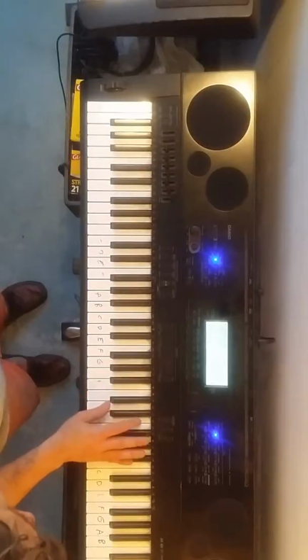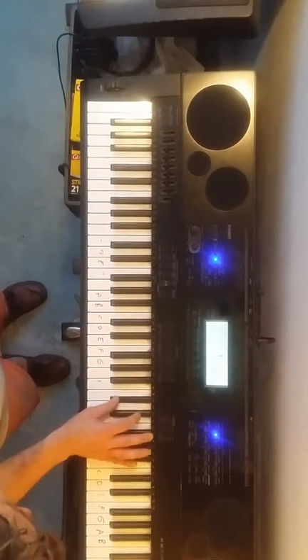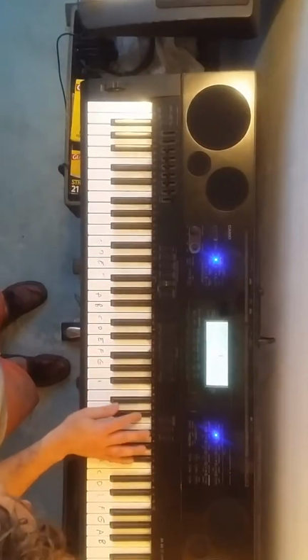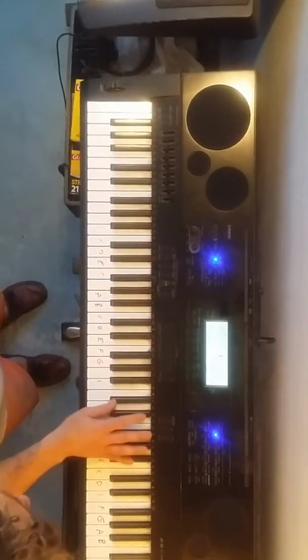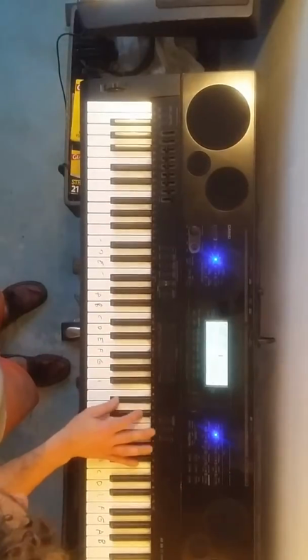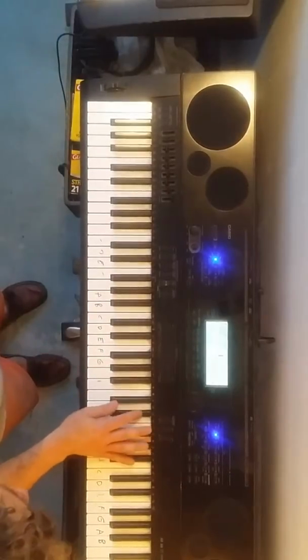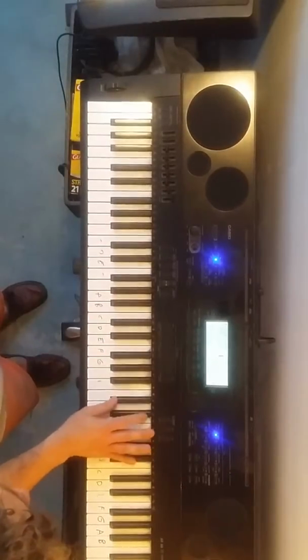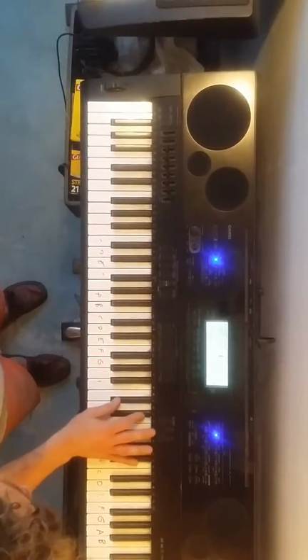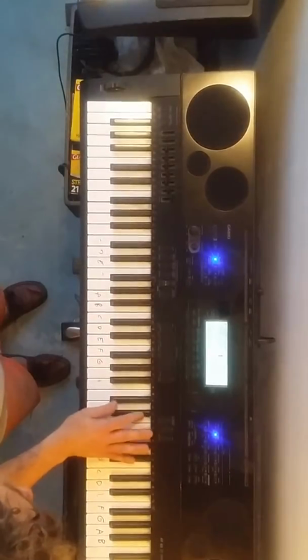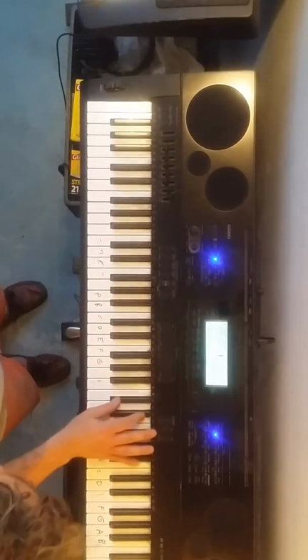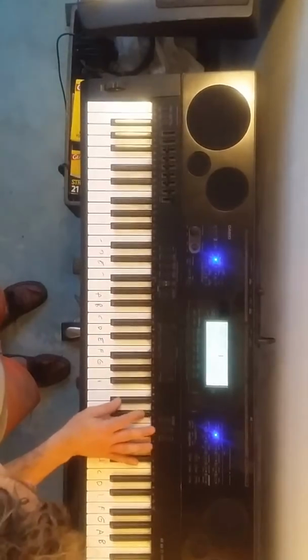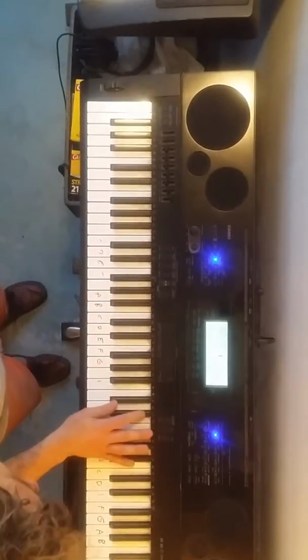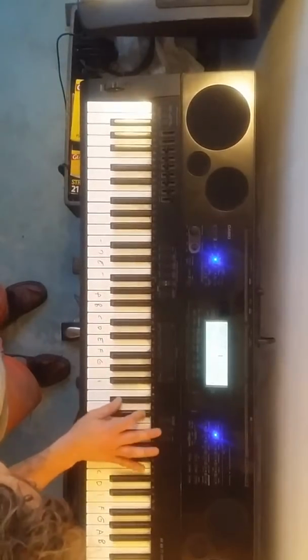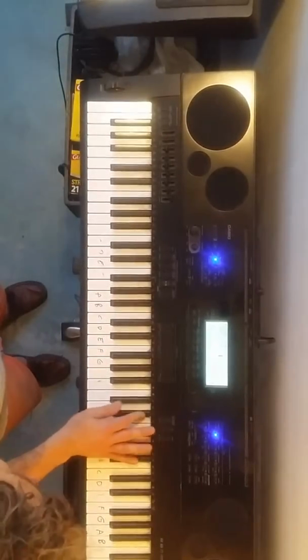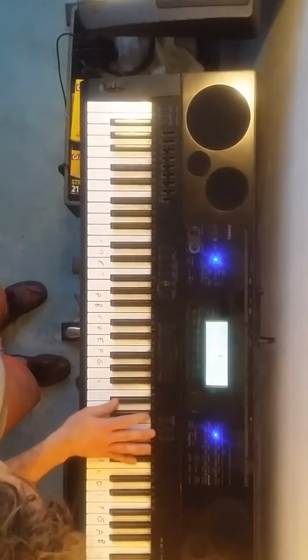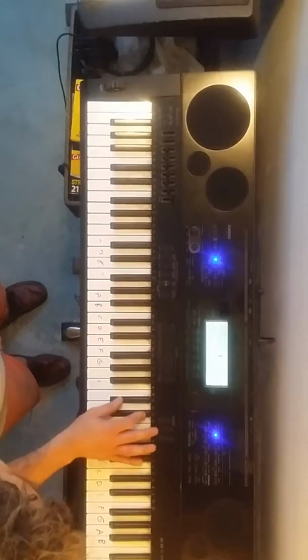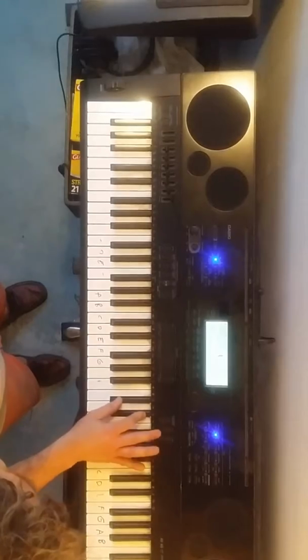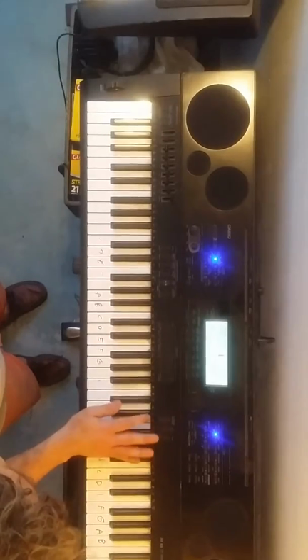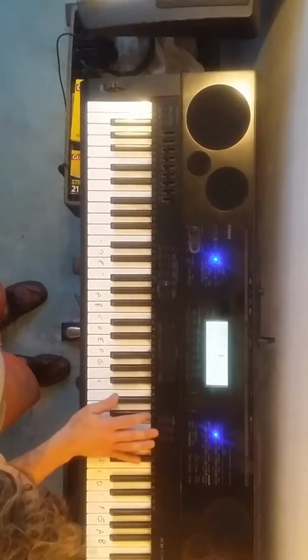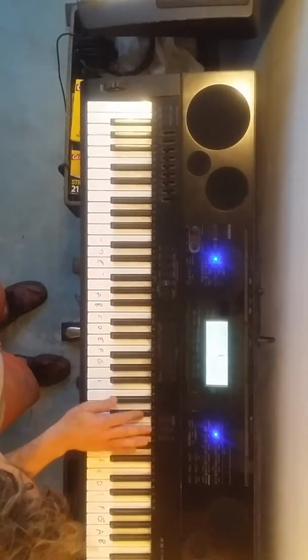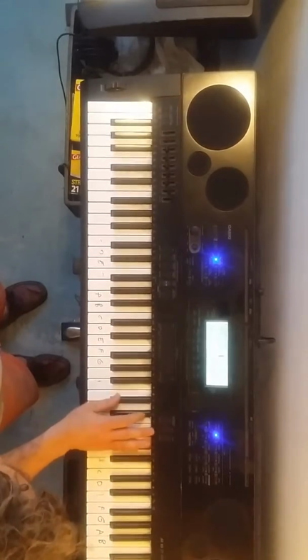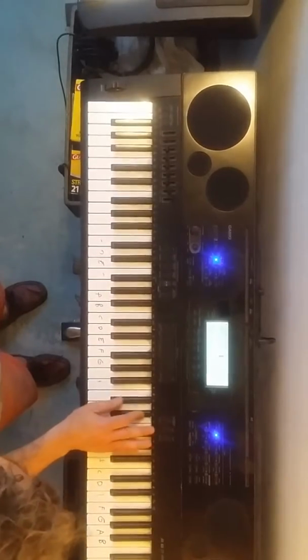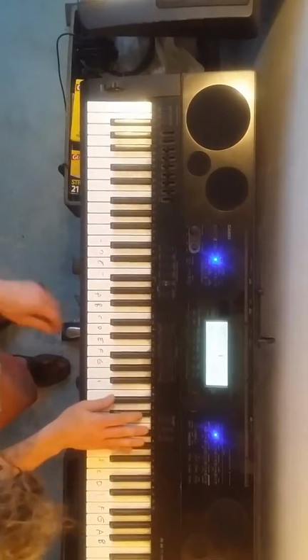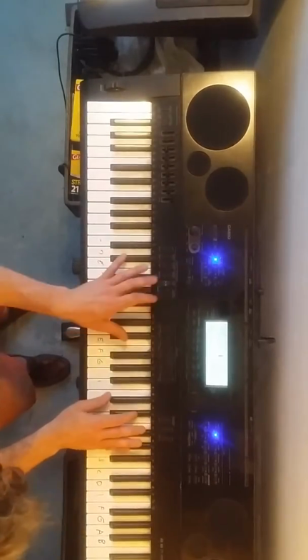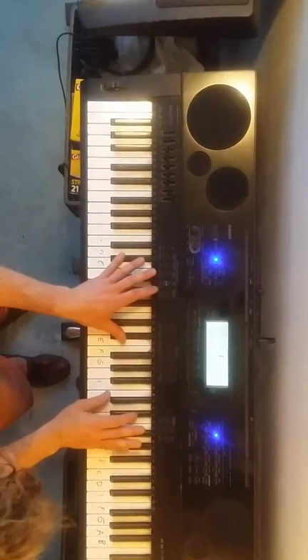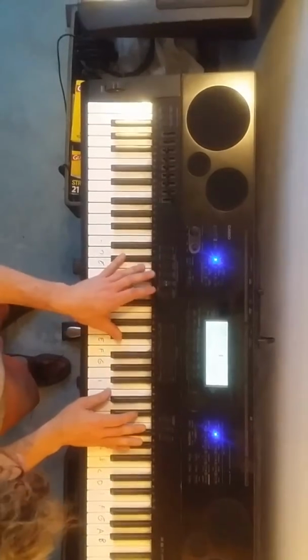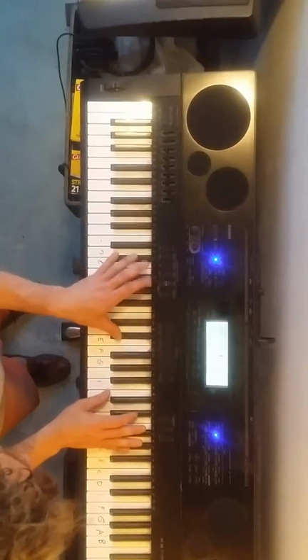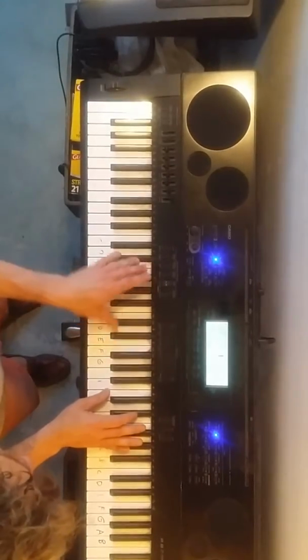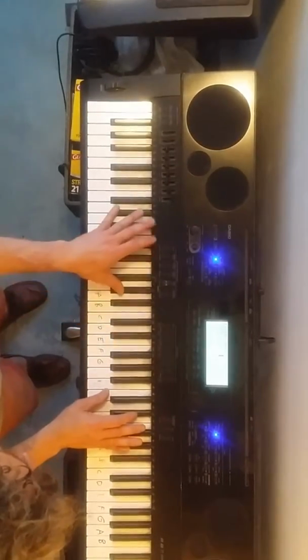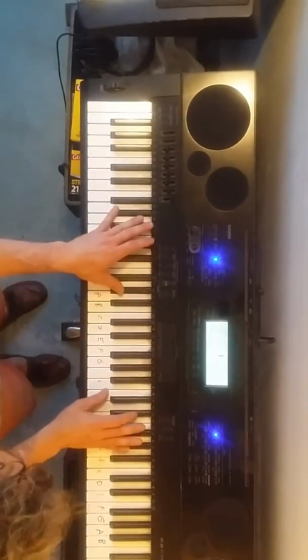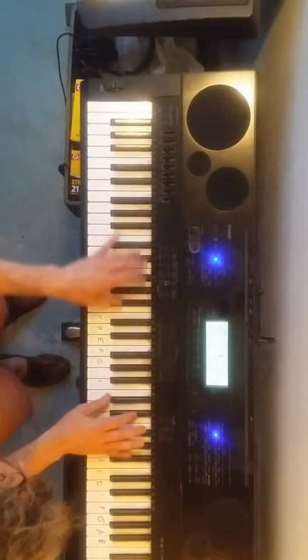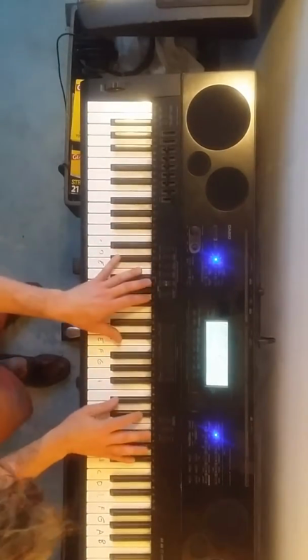The left hand is going to speed up to G. So it would be something like...